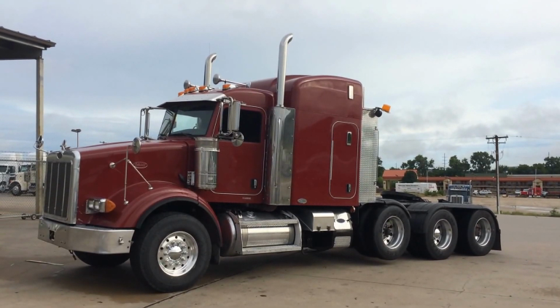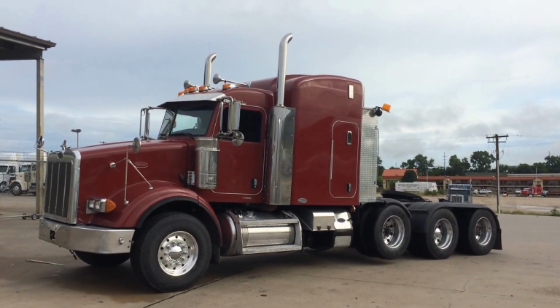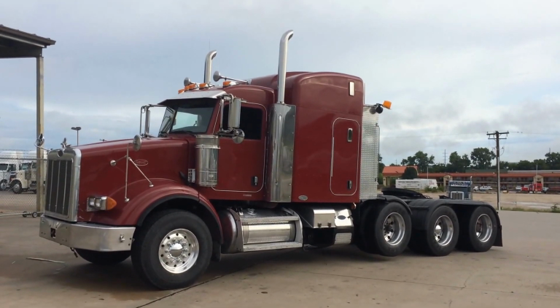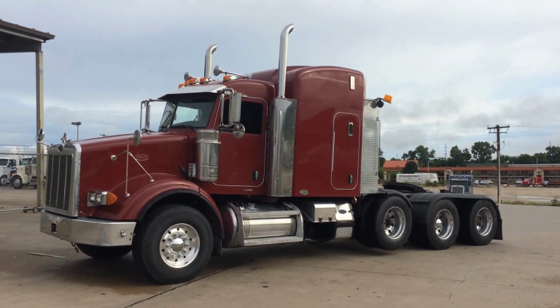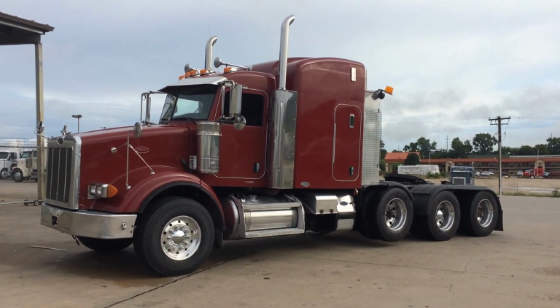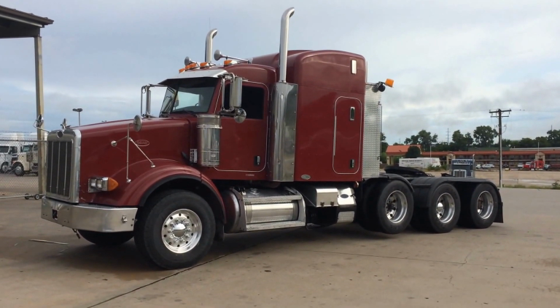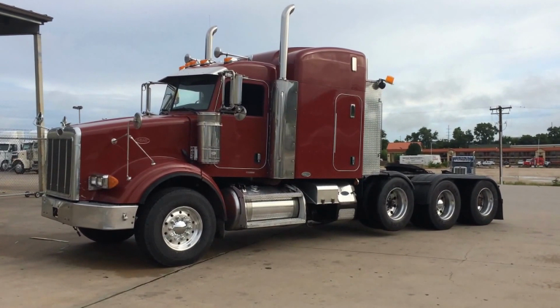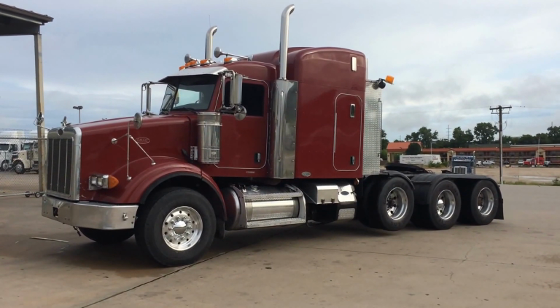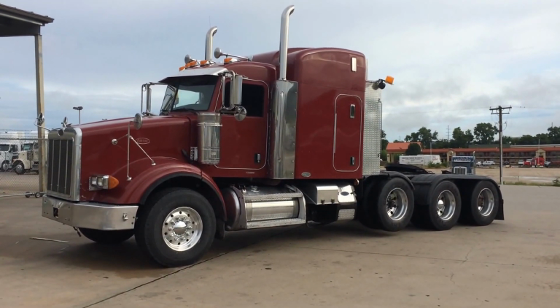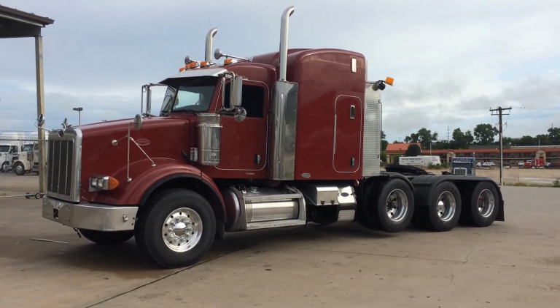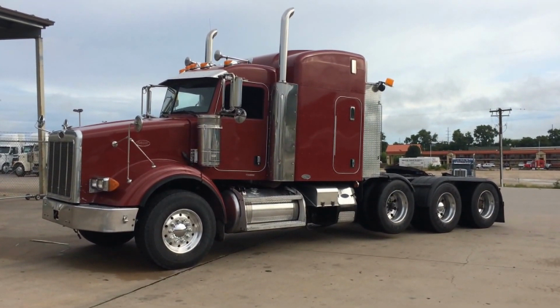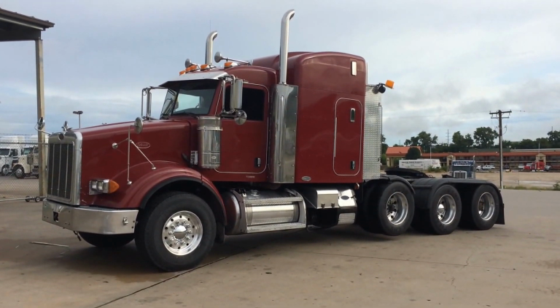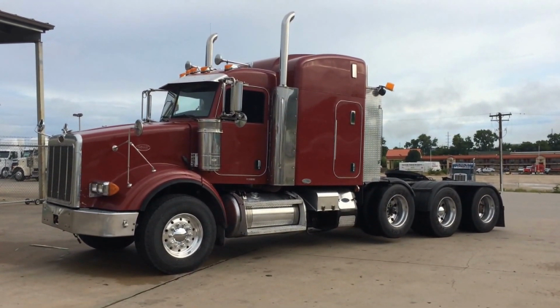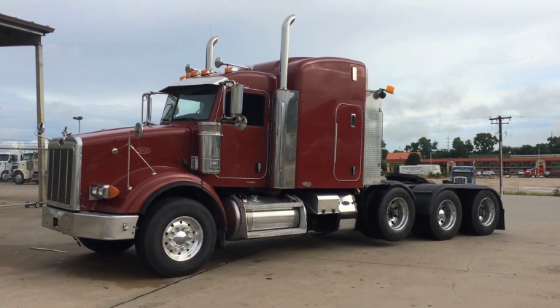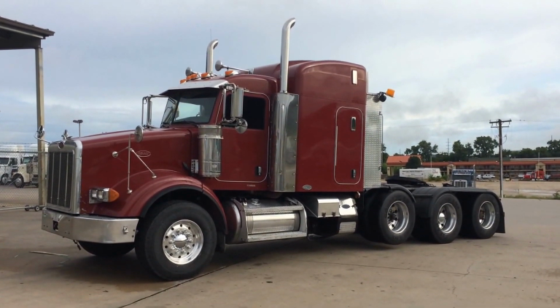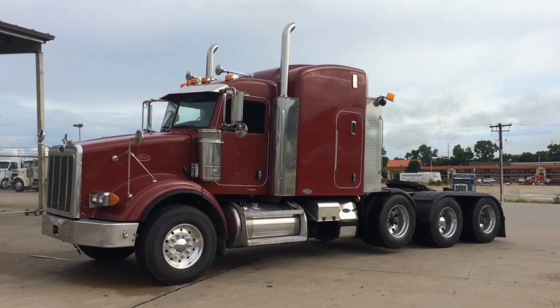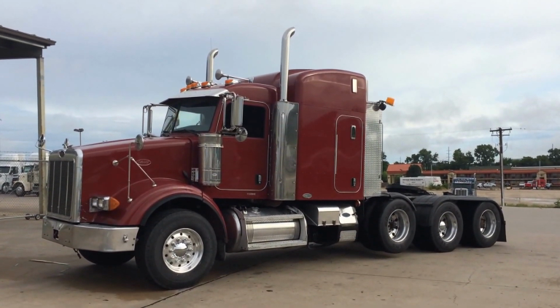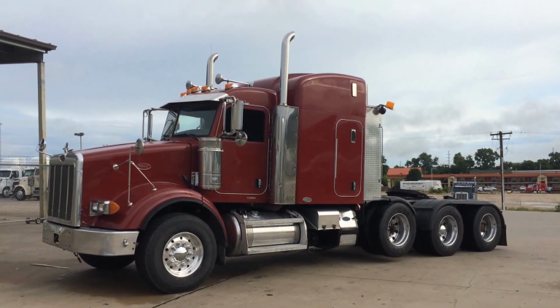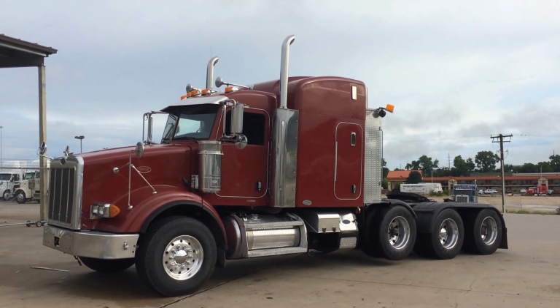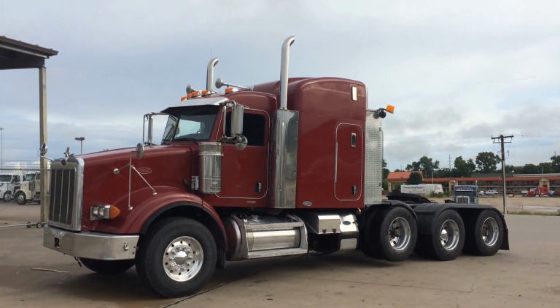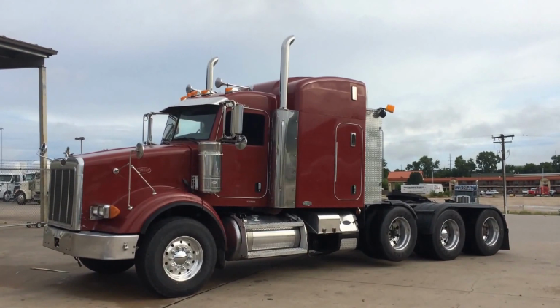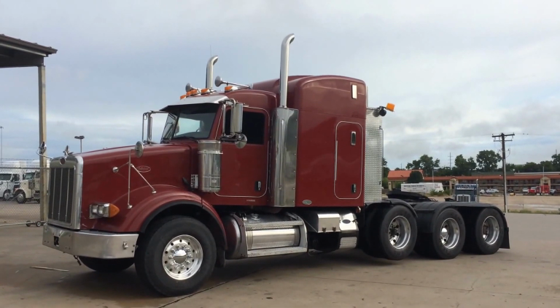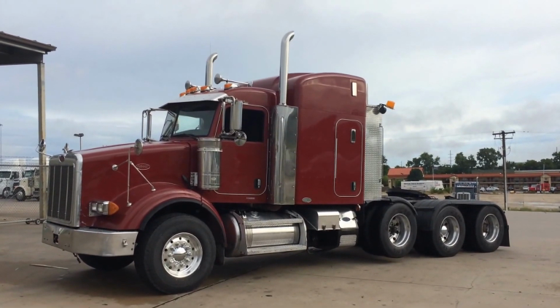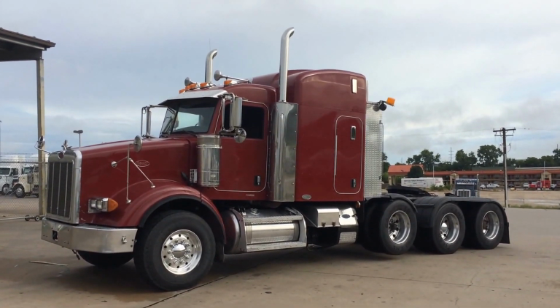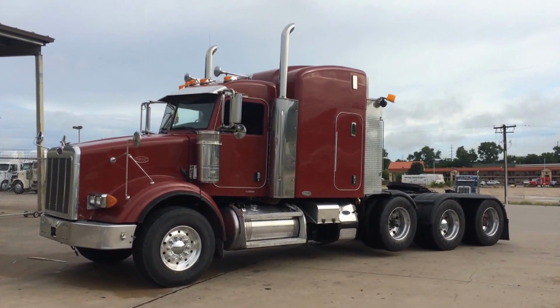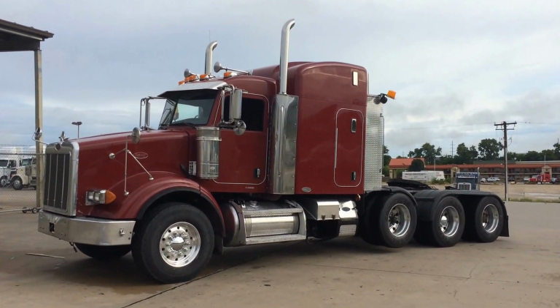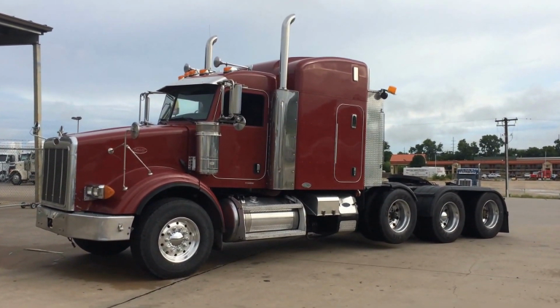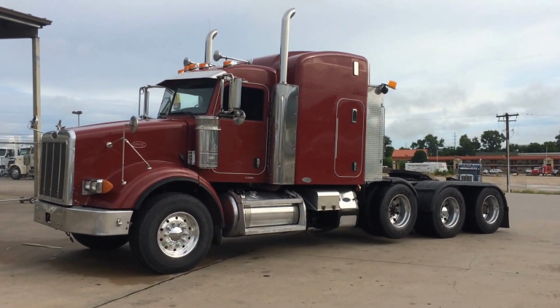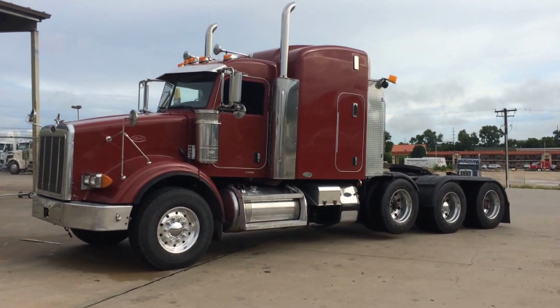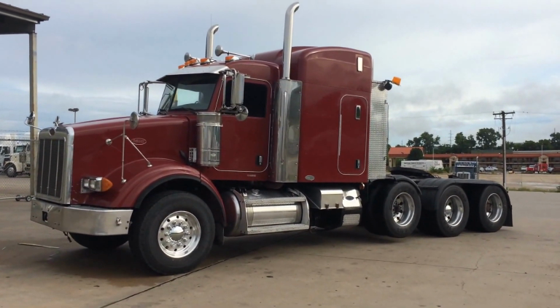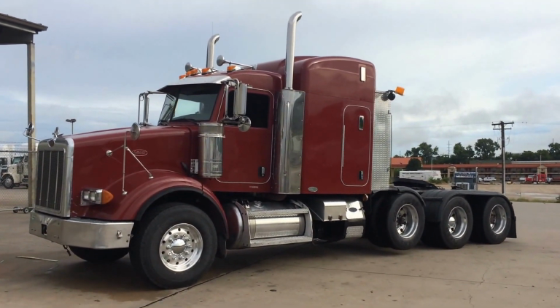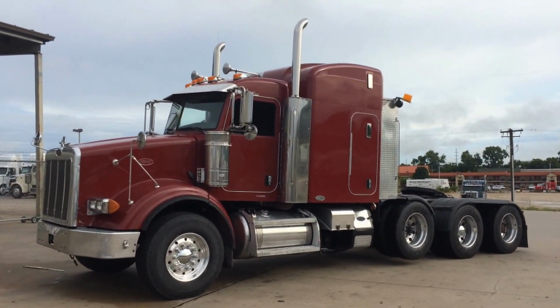Here's a used truck you don't find every day — a true factory-built, heavy haul, four-axle. This truck is just the way it rolled off the assembly line in Denton, Texas in 2007.